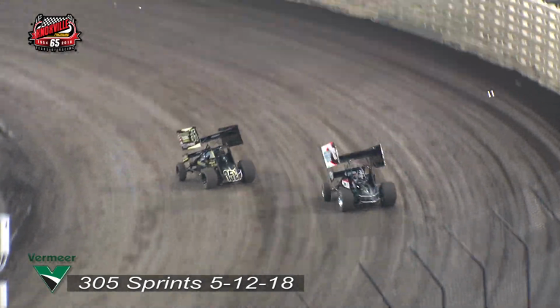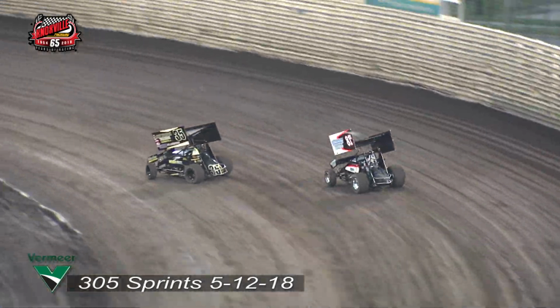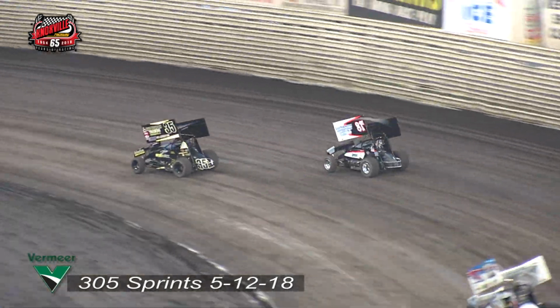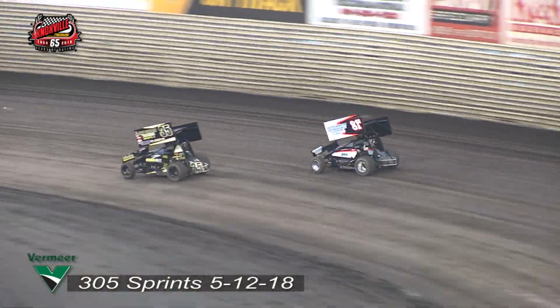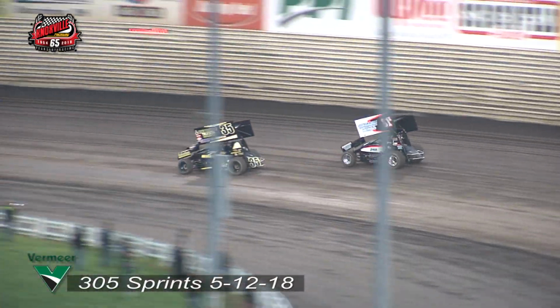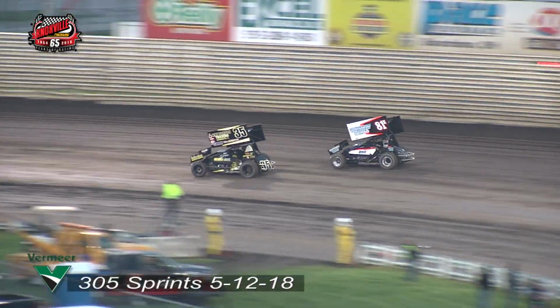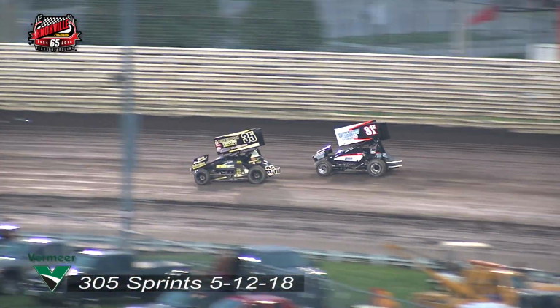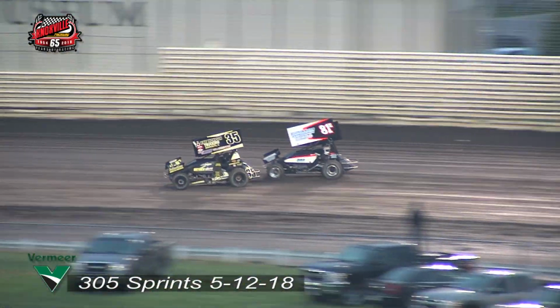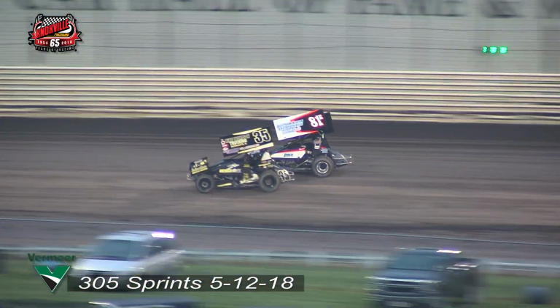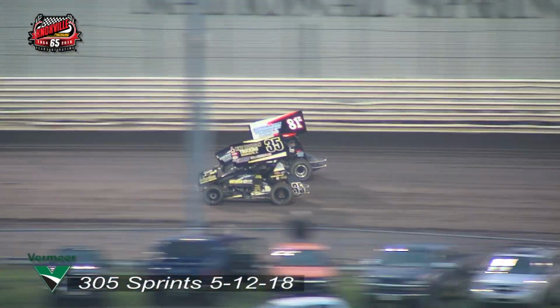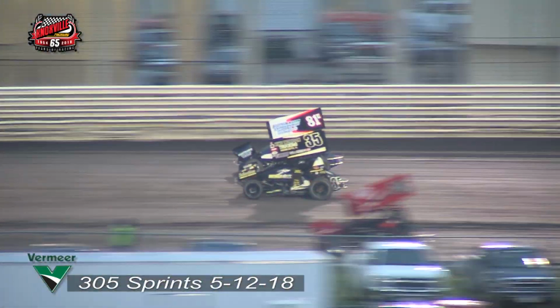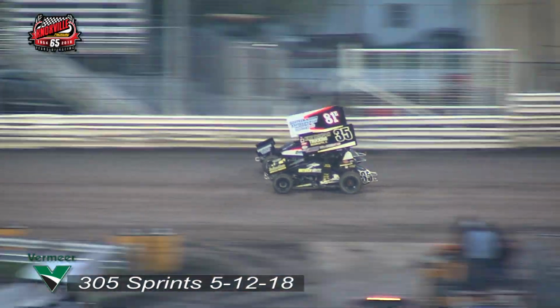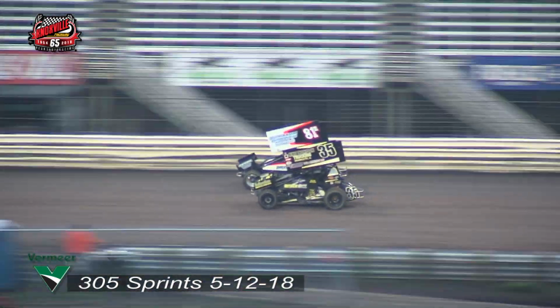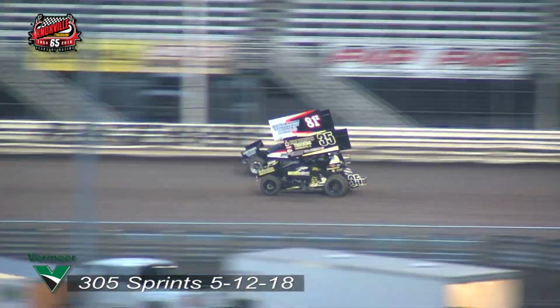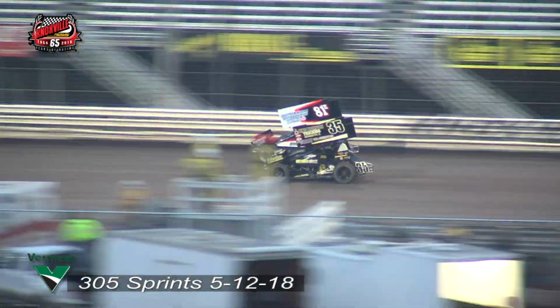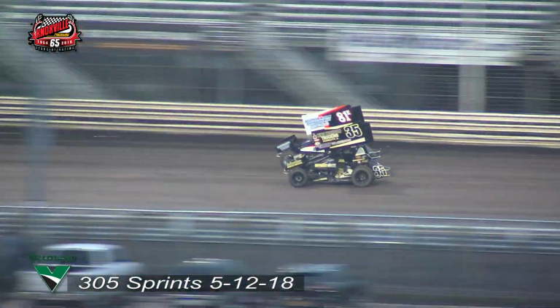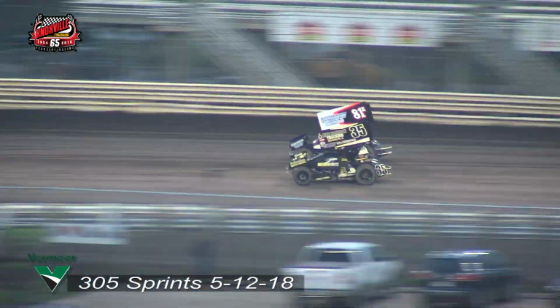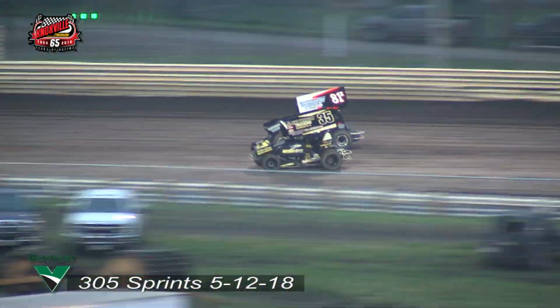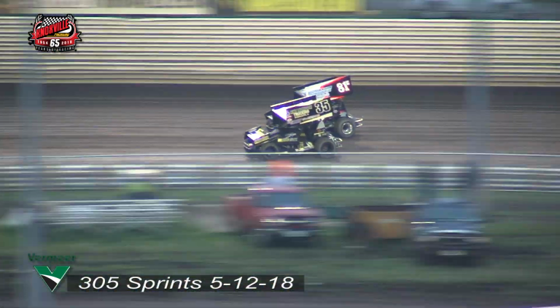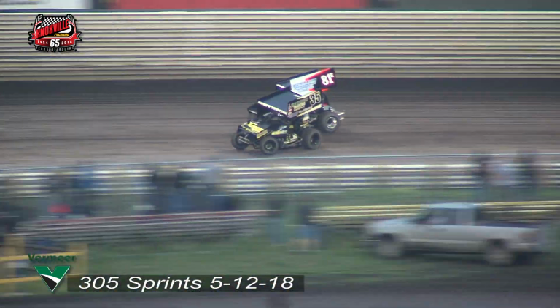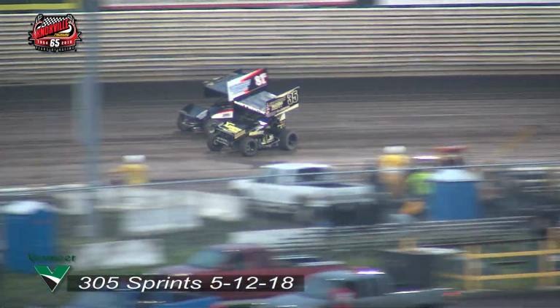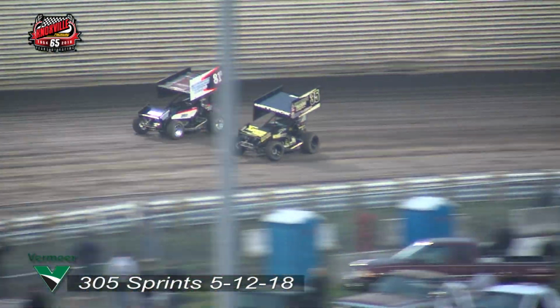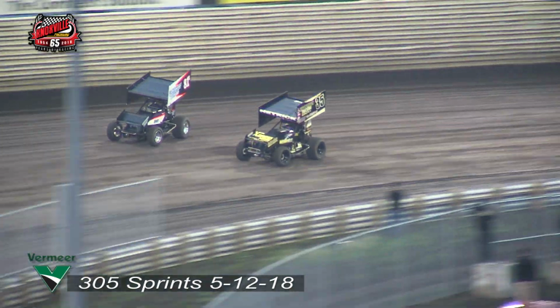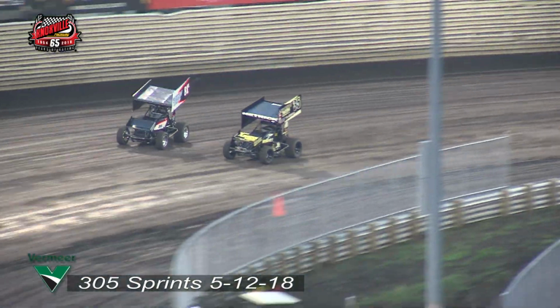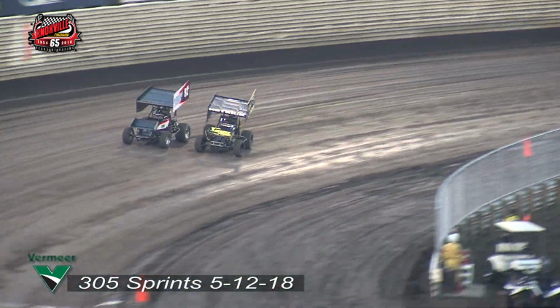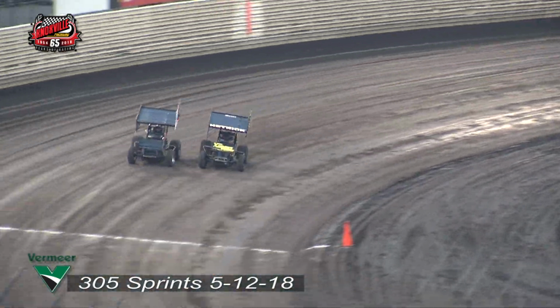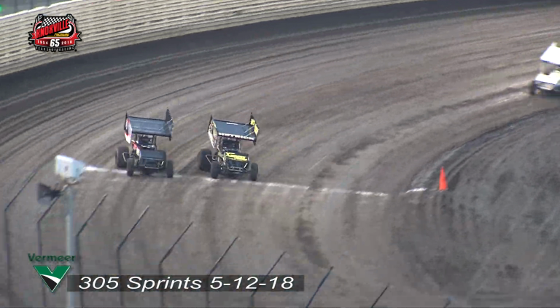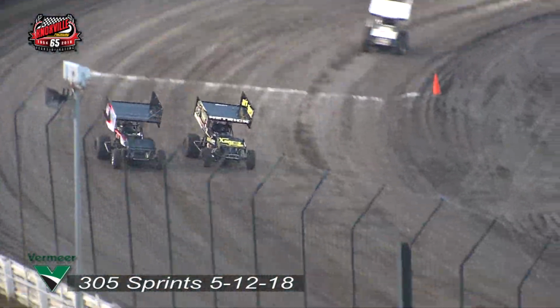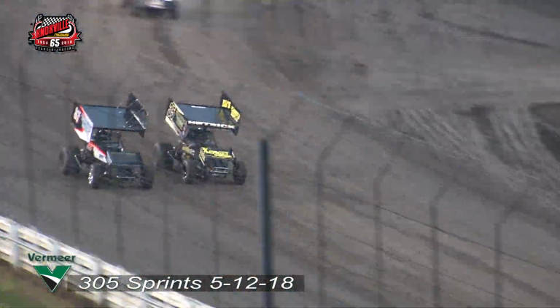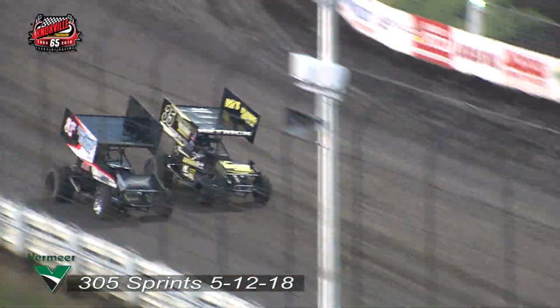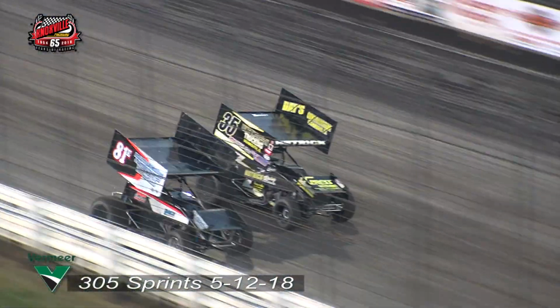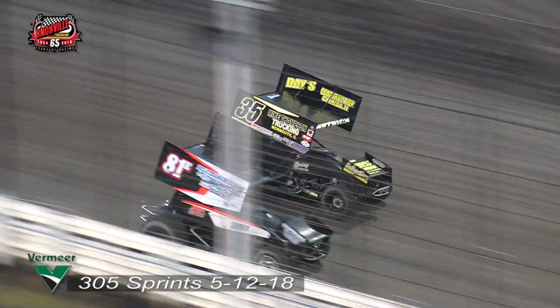Bridger is all over the back bumper of the 35, trying to get some momentum off of turn two. He does just that, and now going to be side by side in the drag race entering turn number three. Hedrick and Bridger going to go at it in turn three. Who will be coming around turn number four? They almost made contact at the line — they're going to be dead even.